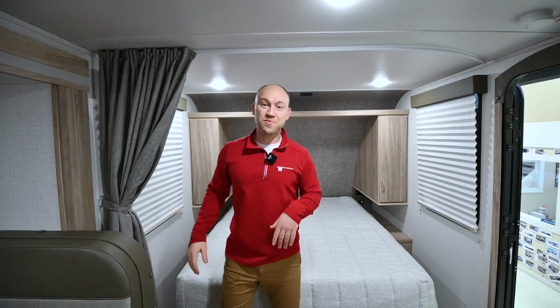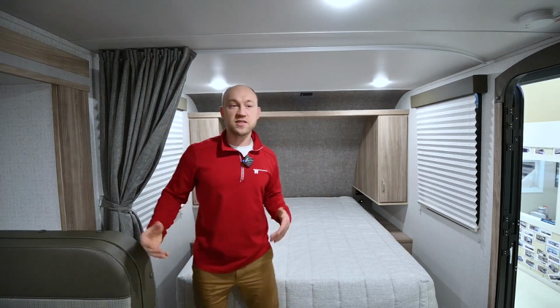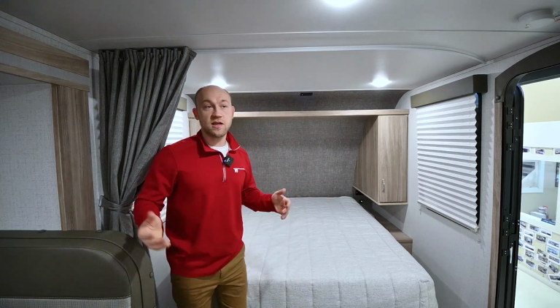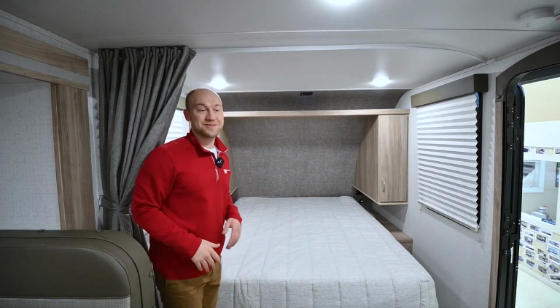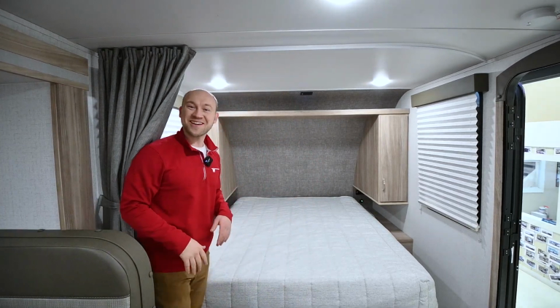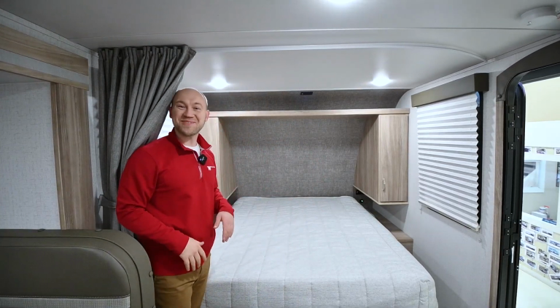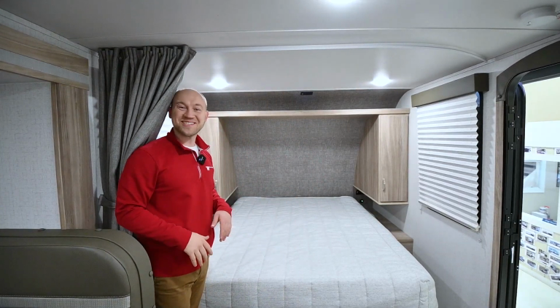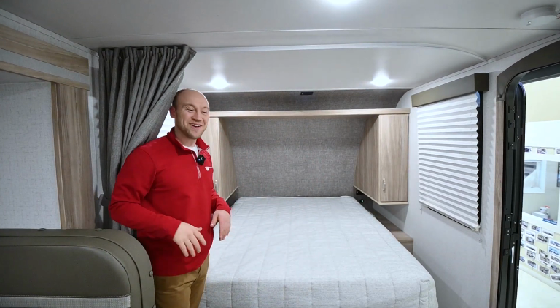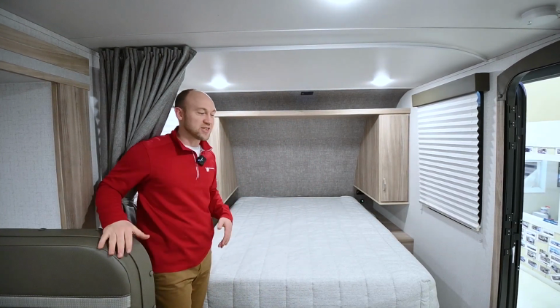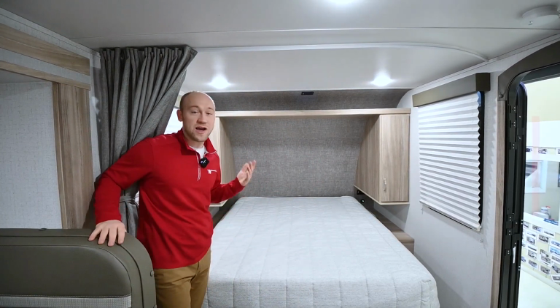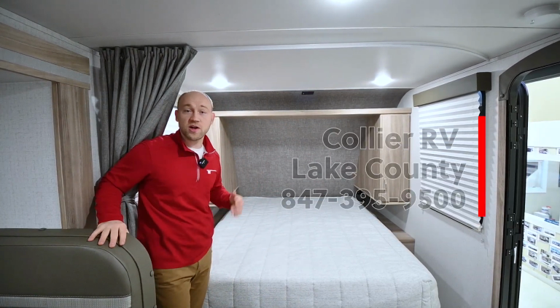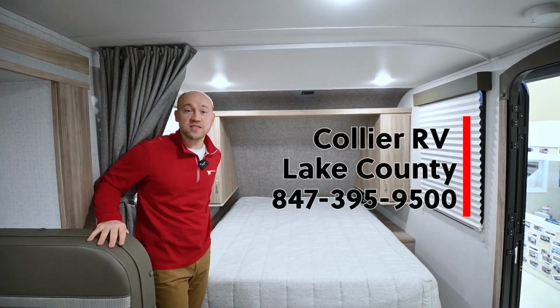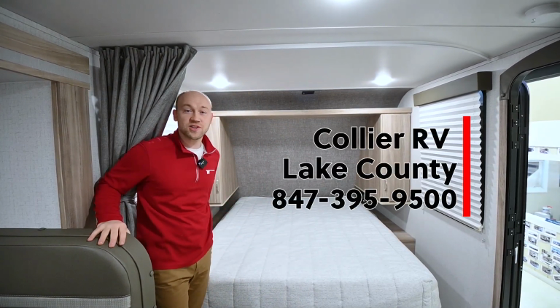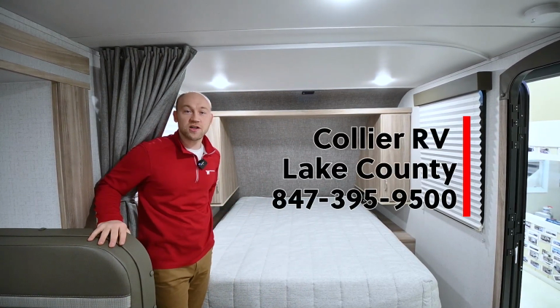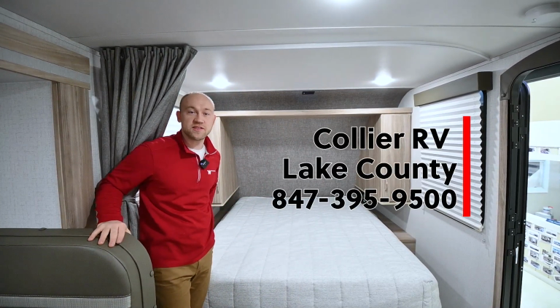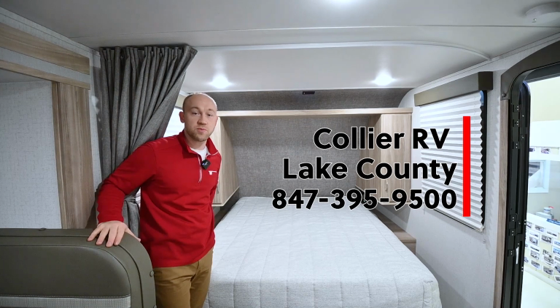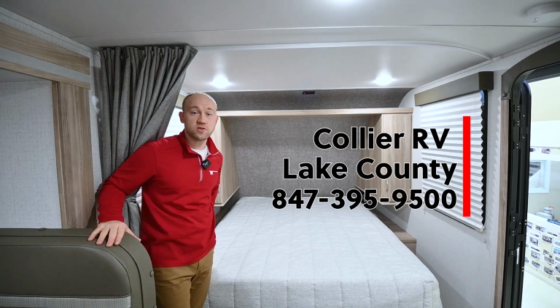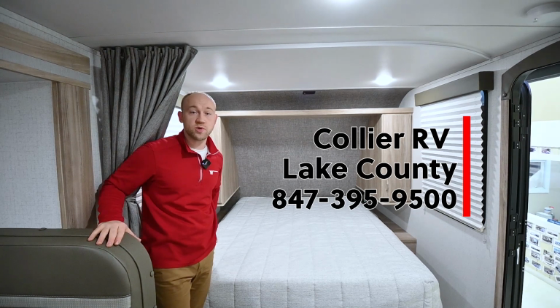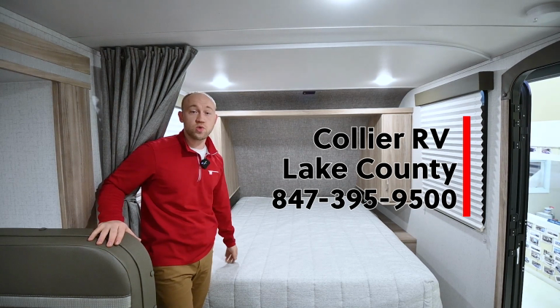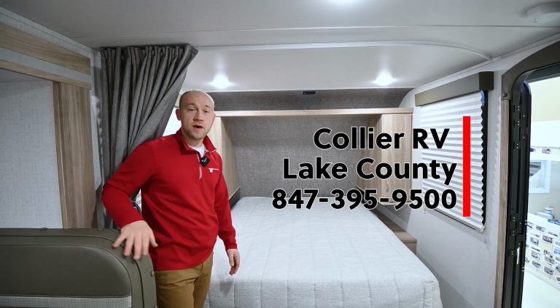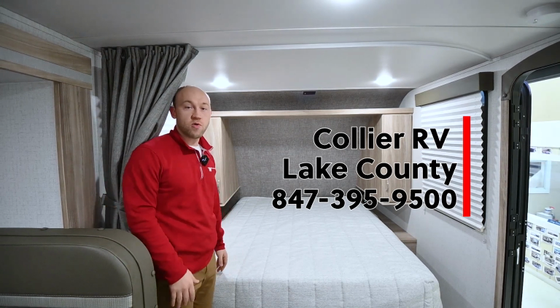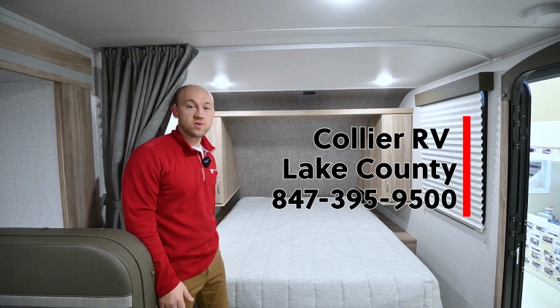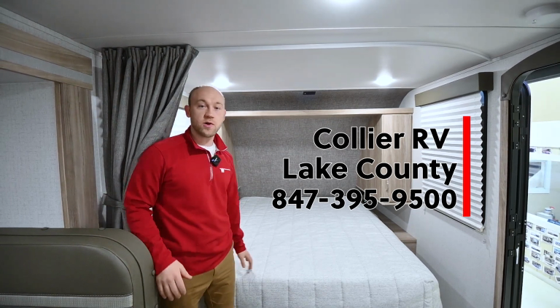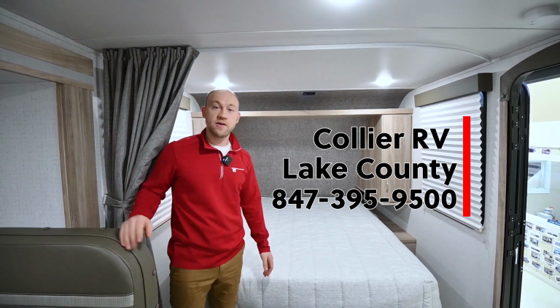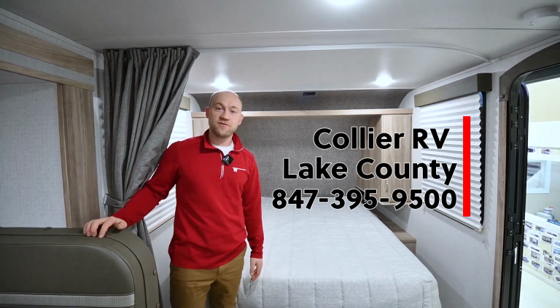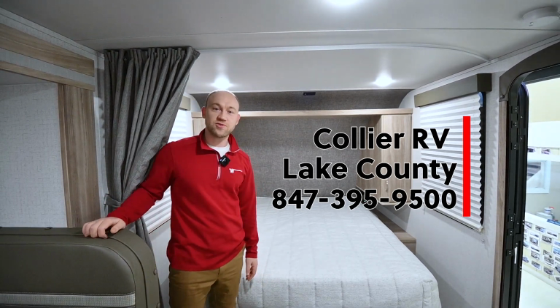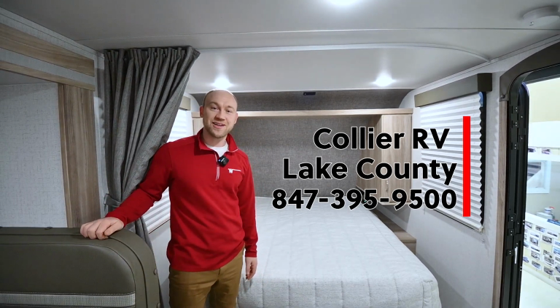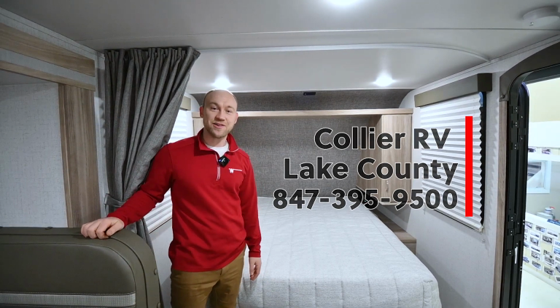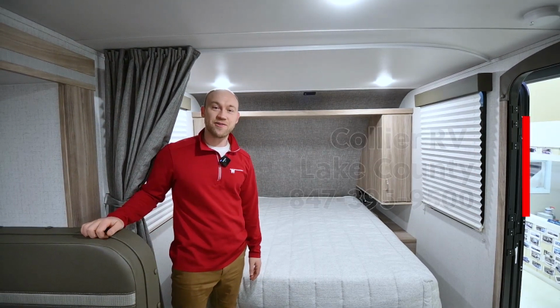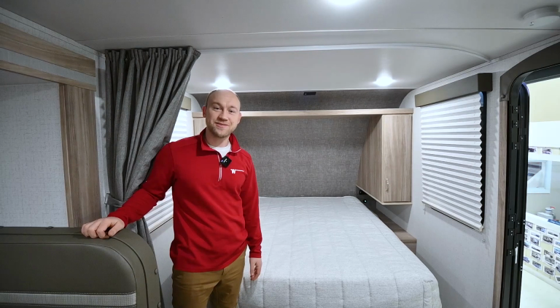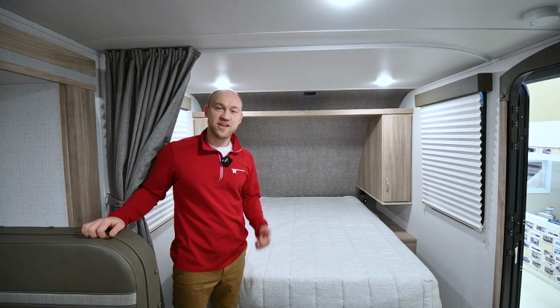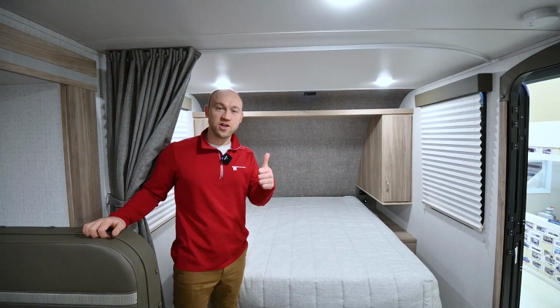That's all I've got about this FLX. If you have more questions, give us a call. This is a brand new 2022 Micro Mini 2108 FLX for sale at Collier RV. Thanks for watching.